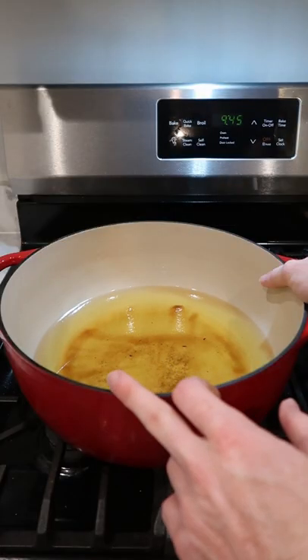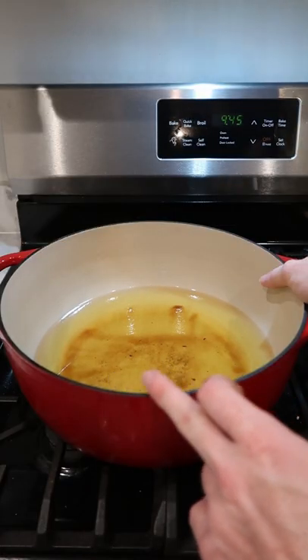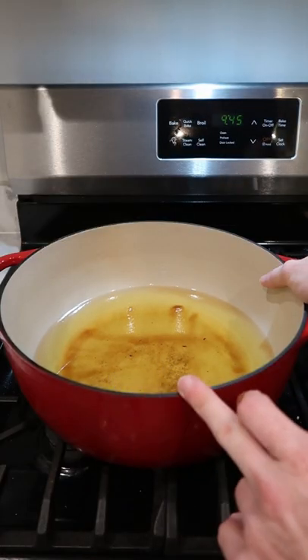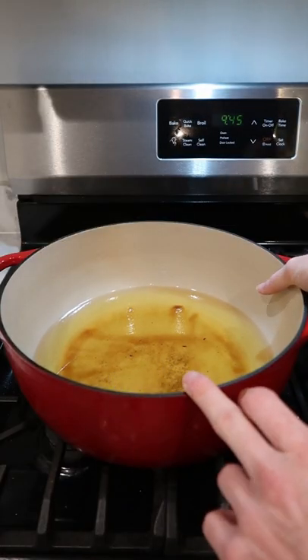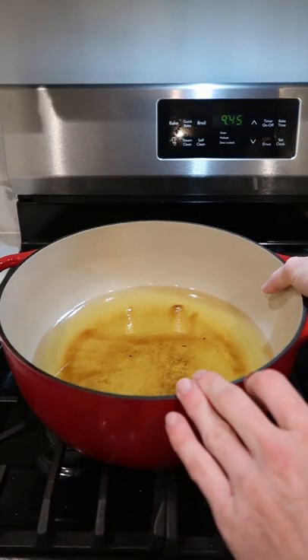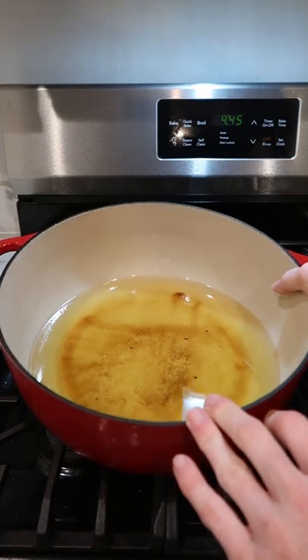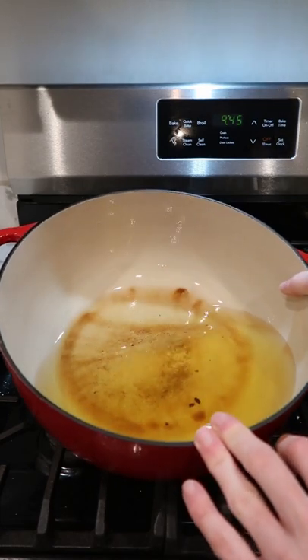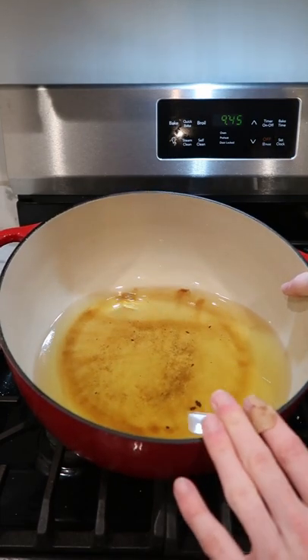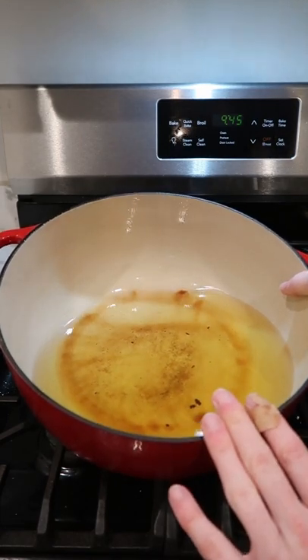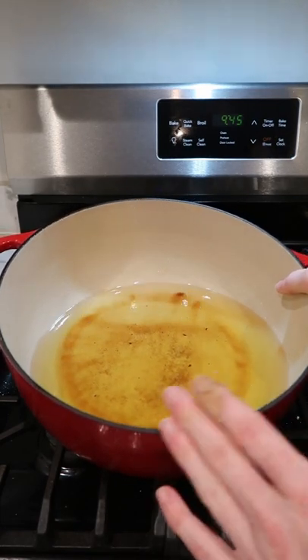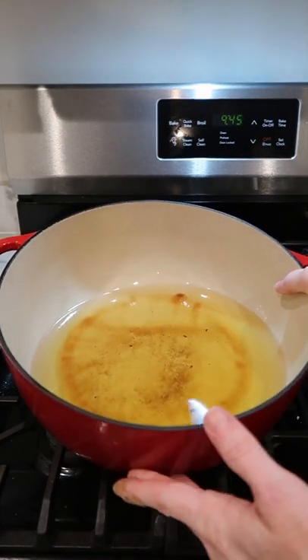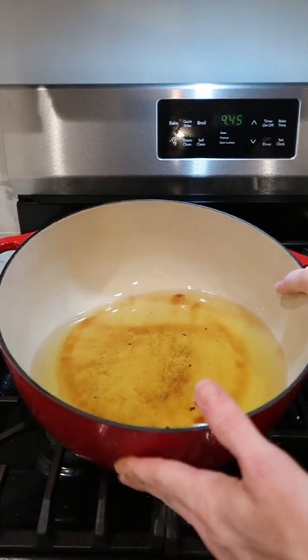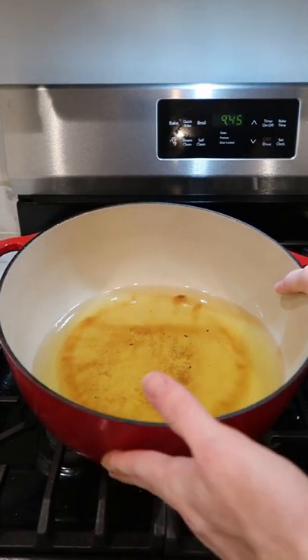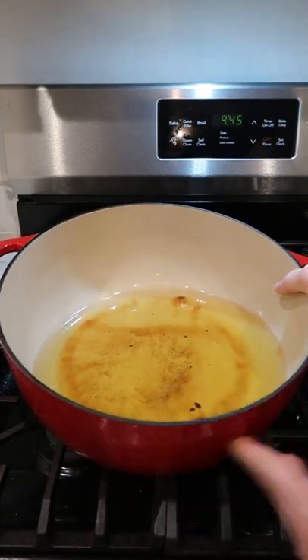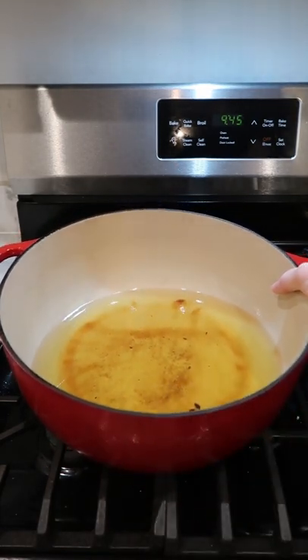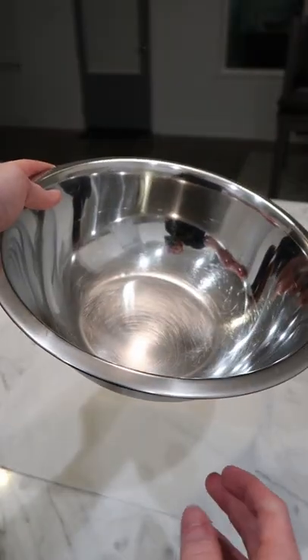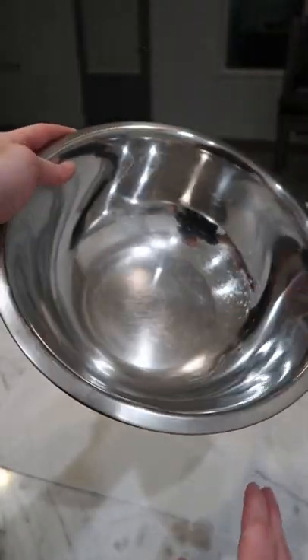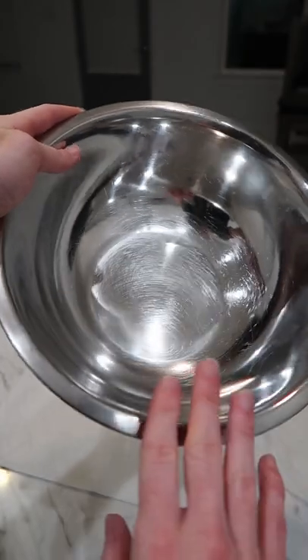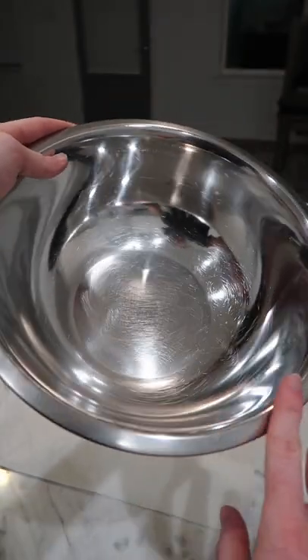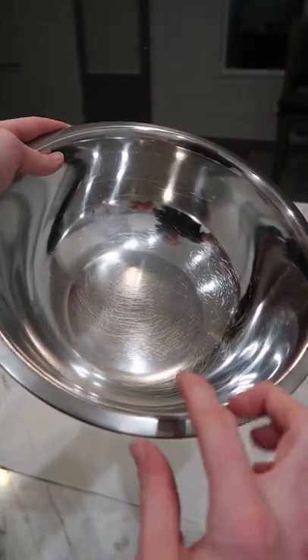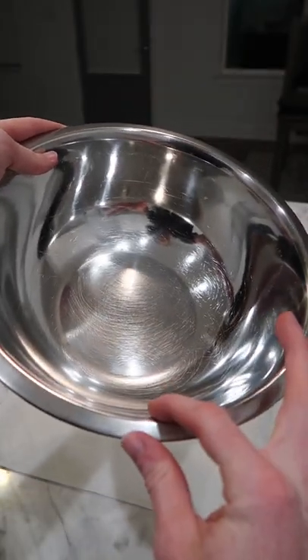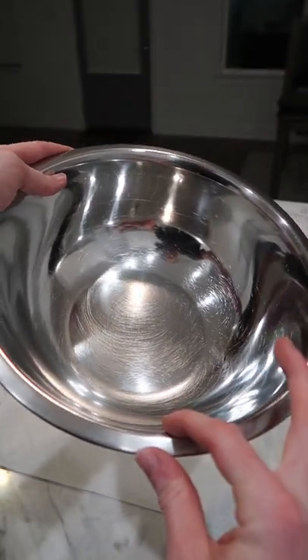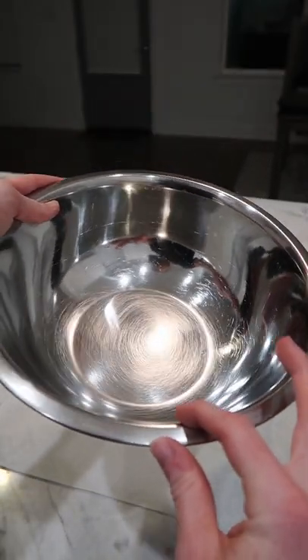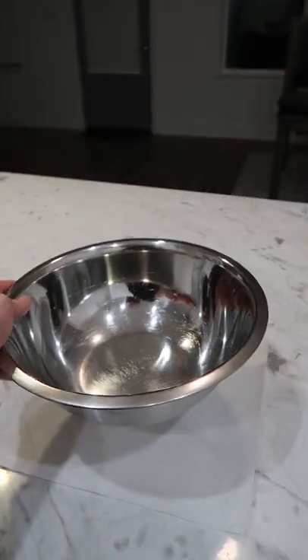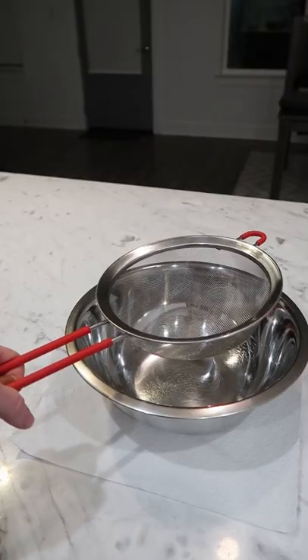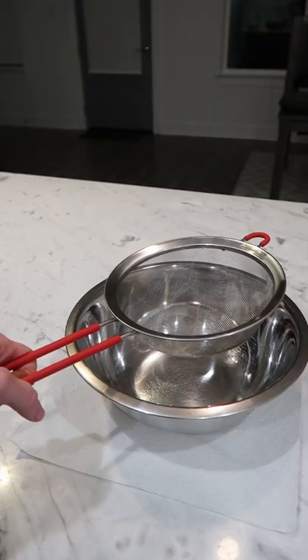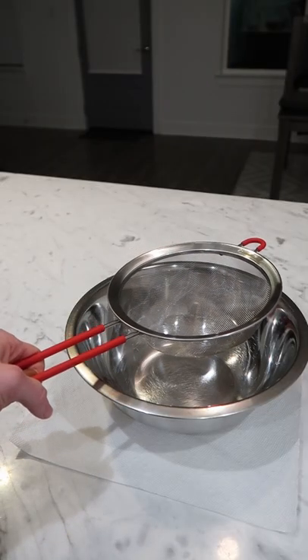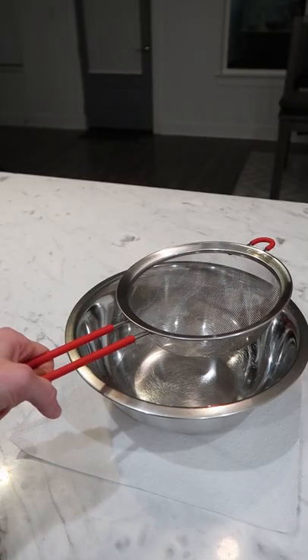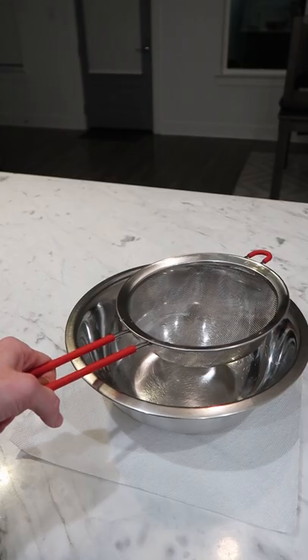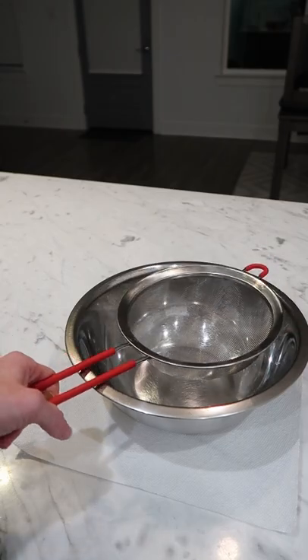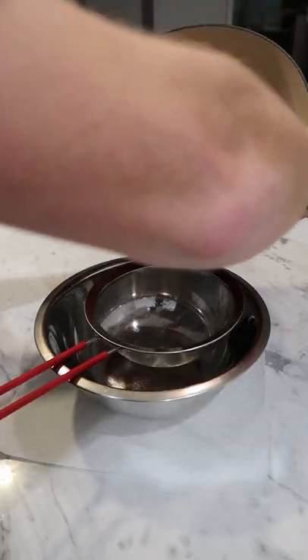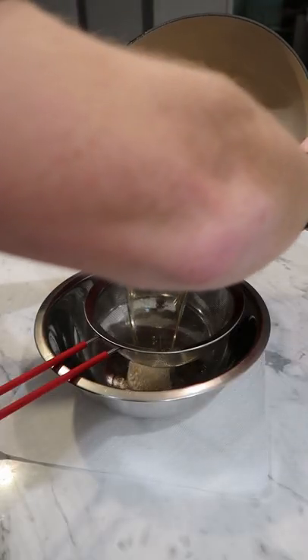This pot doesn't really have a lip on it, so if I were to try to pour this directly from the pot, it would start running down the sides and be really messy. So what I do first is grab a bowl or pot with a wider lip like this — that's going to help us a lot. Put a sieve on top to catch any debris in the oil and dump in.